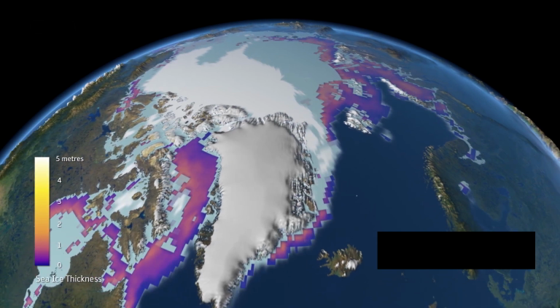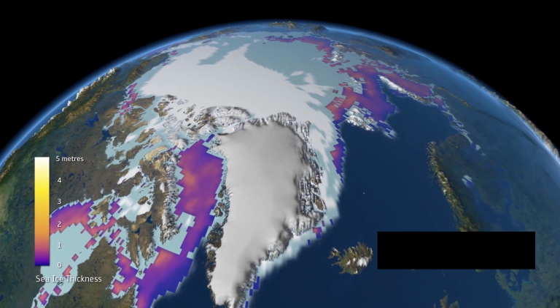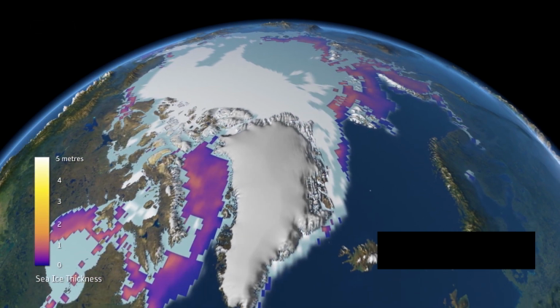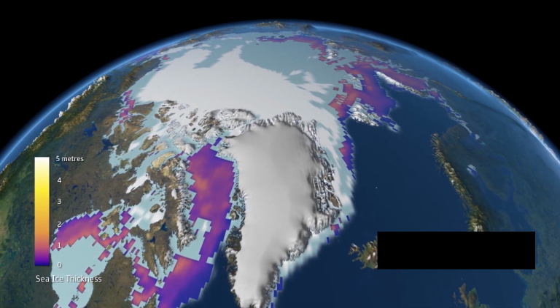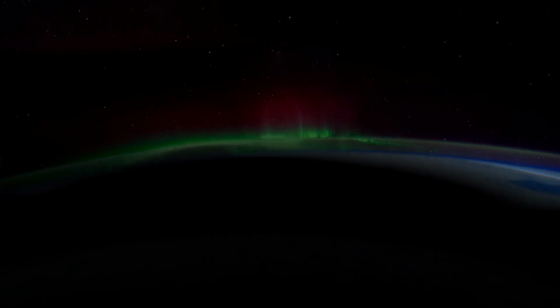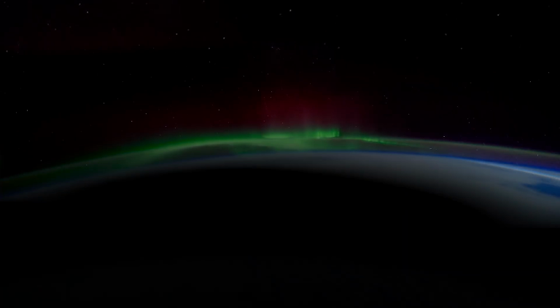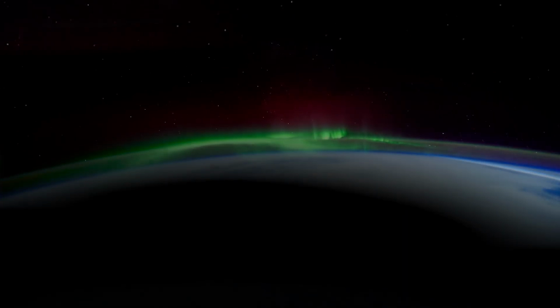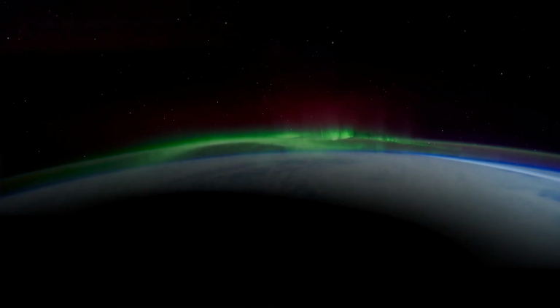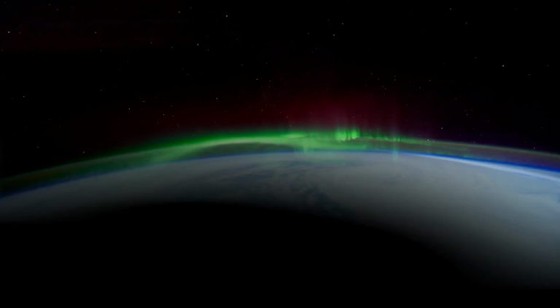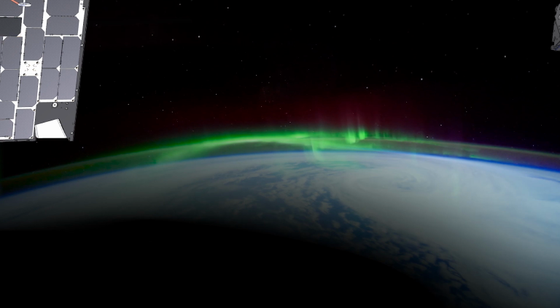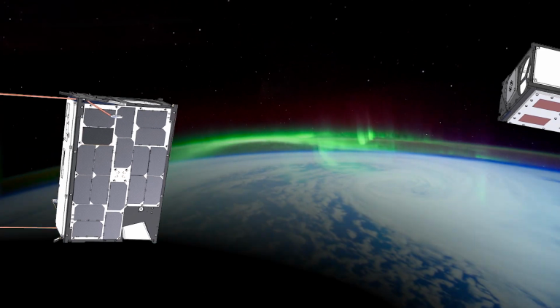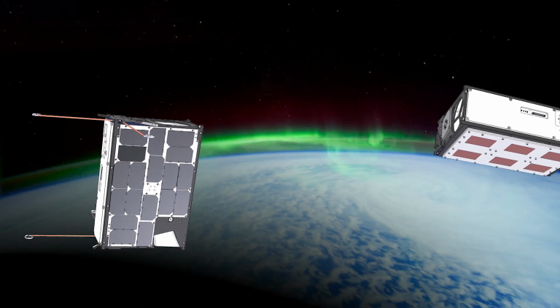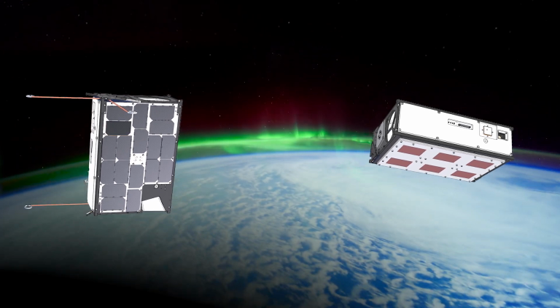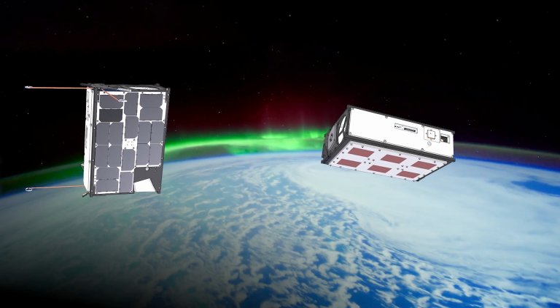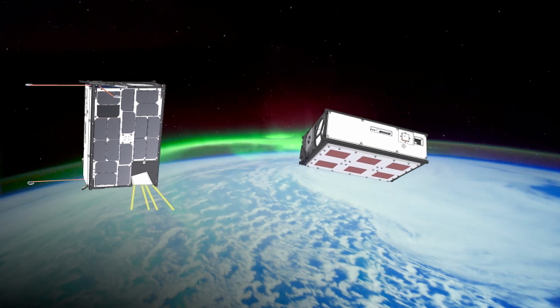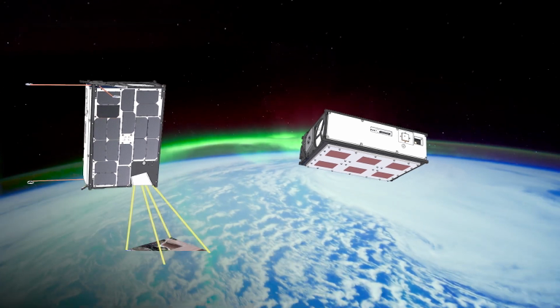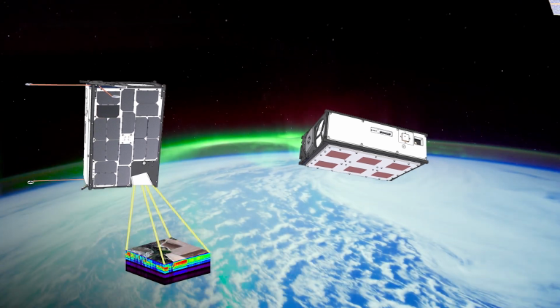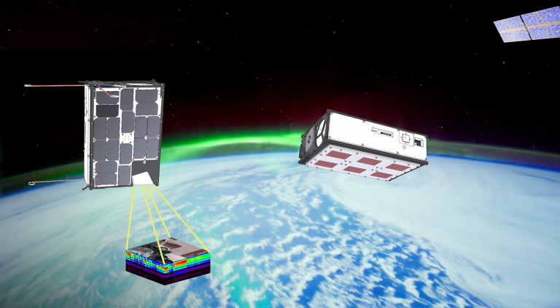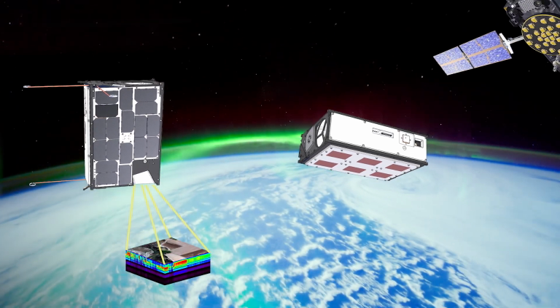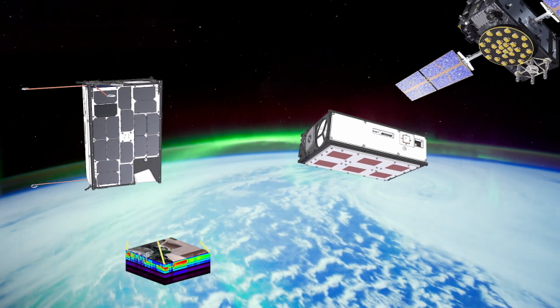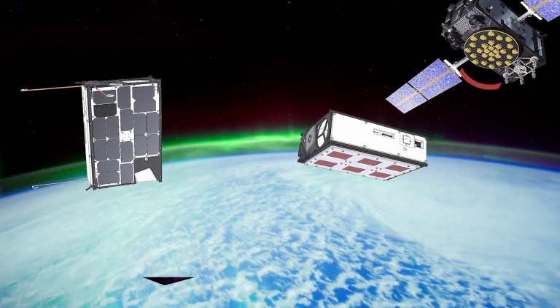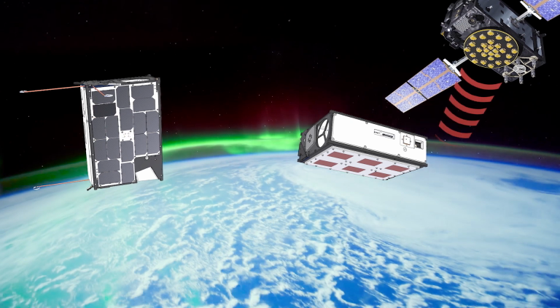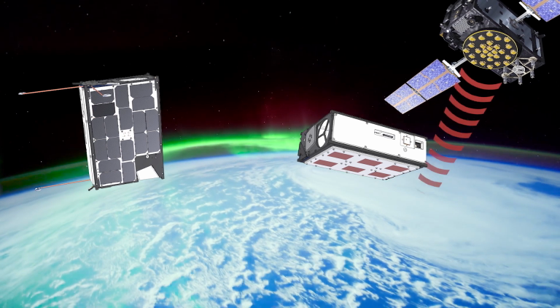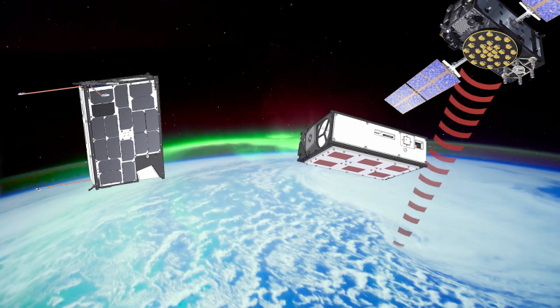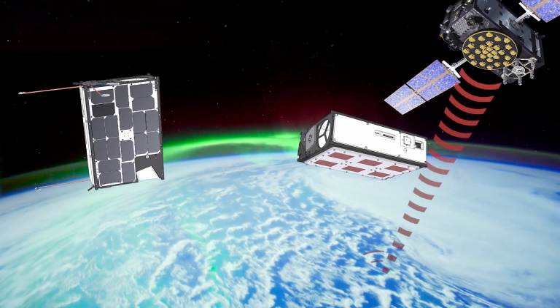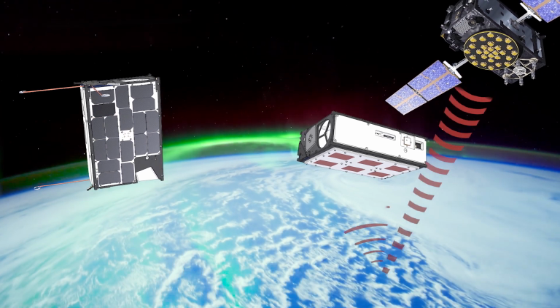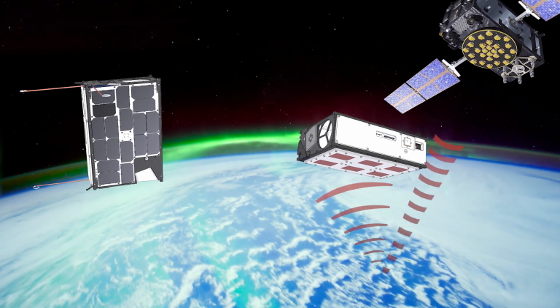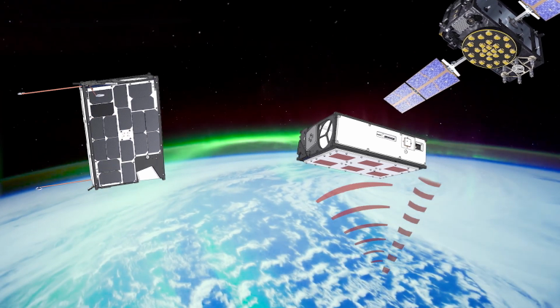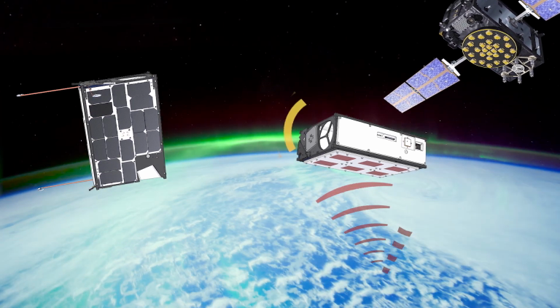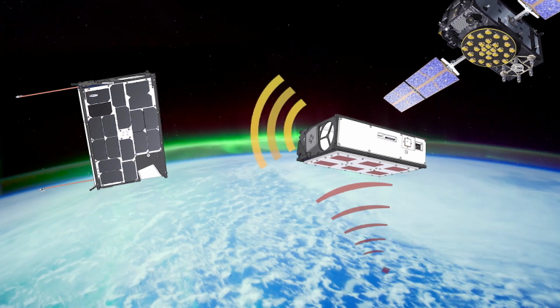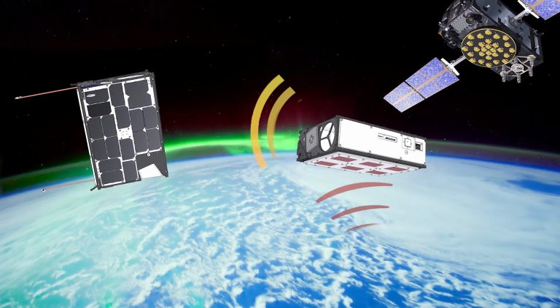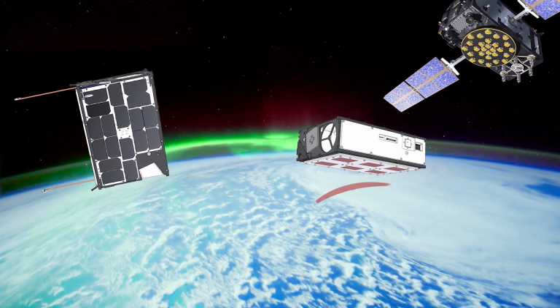FSS-CAT is an innovative mission consisting of two 6U CubeSats, embarking a suite of RF and optical scientific and technology demonstrator payloads, enhanced by an artificial intelligence for cloud detection called FISAT-1.